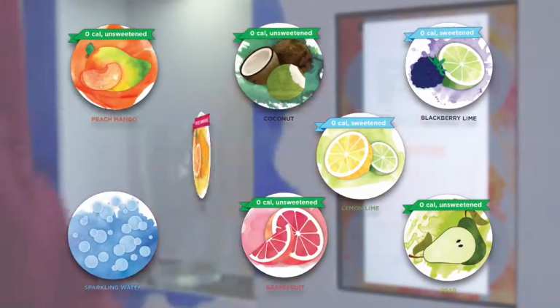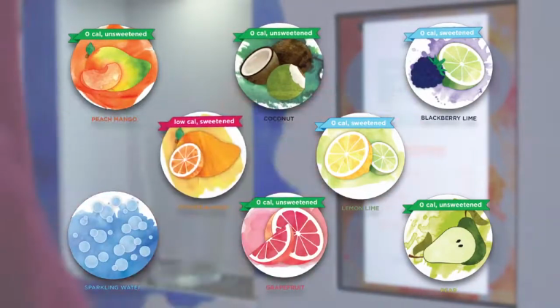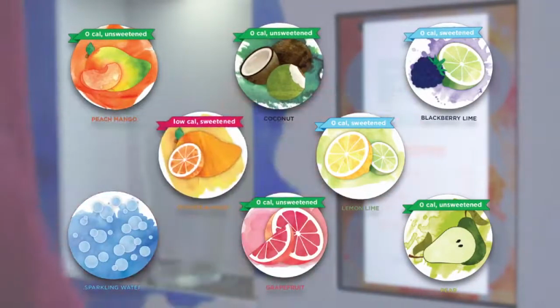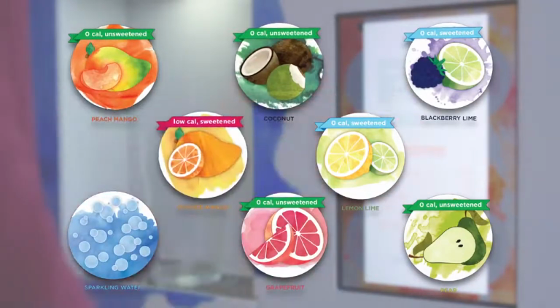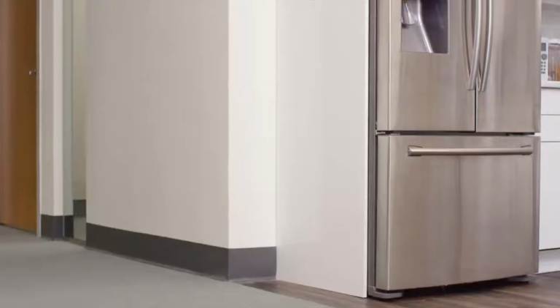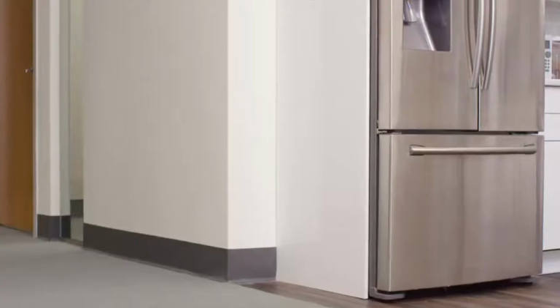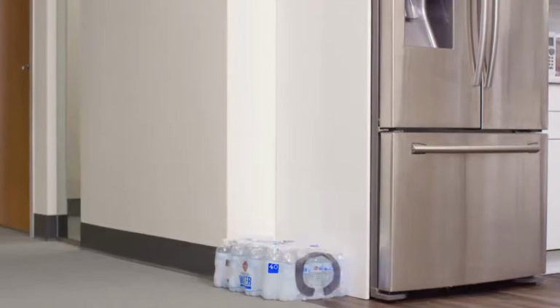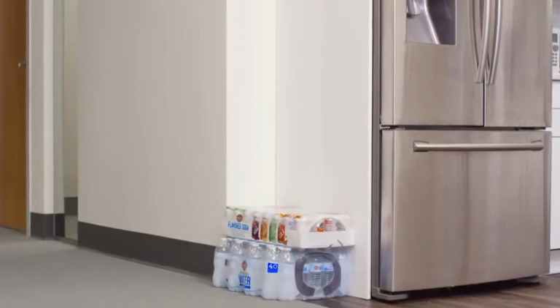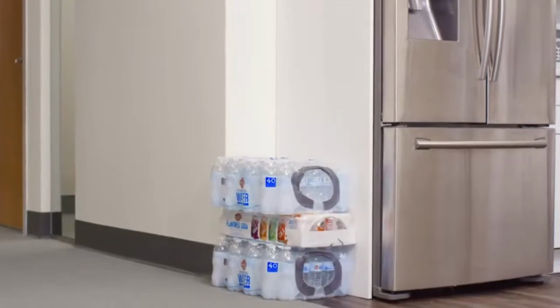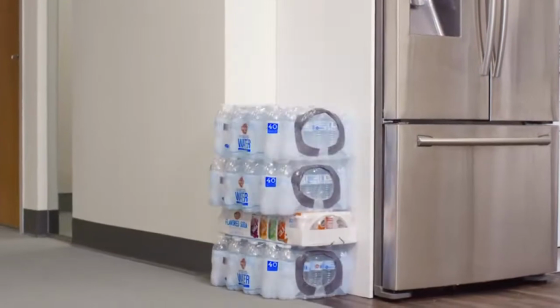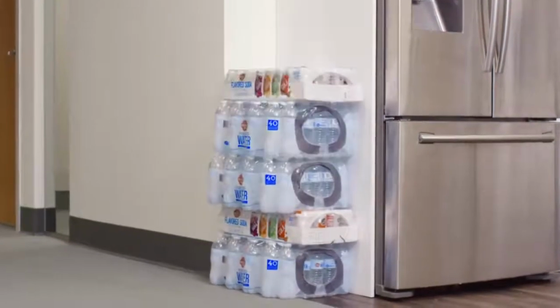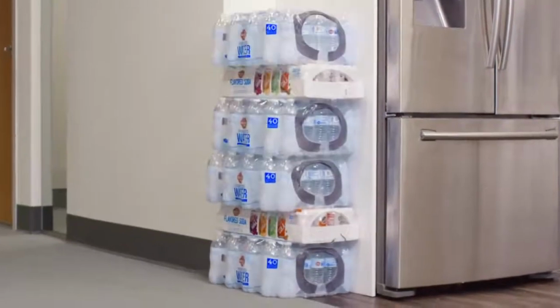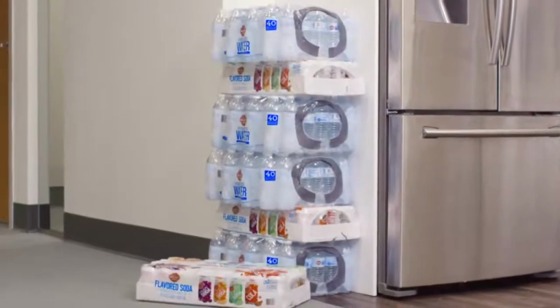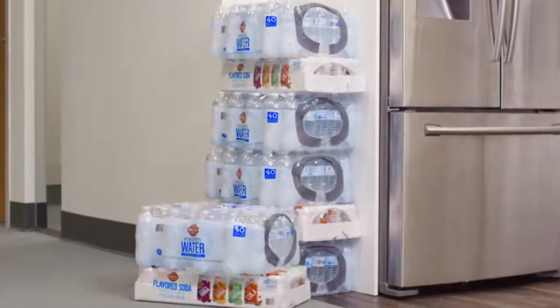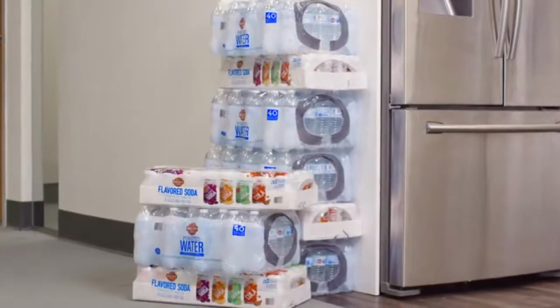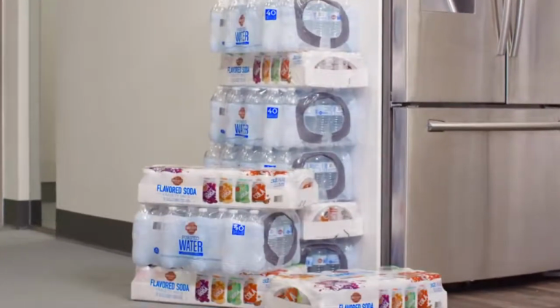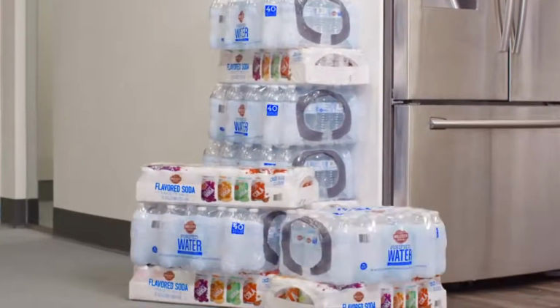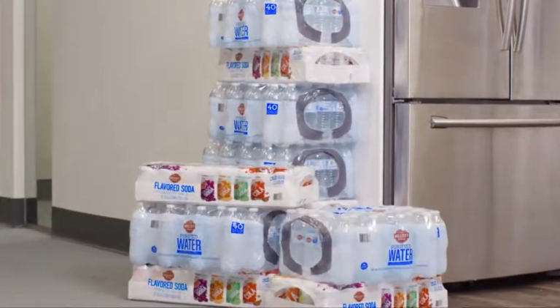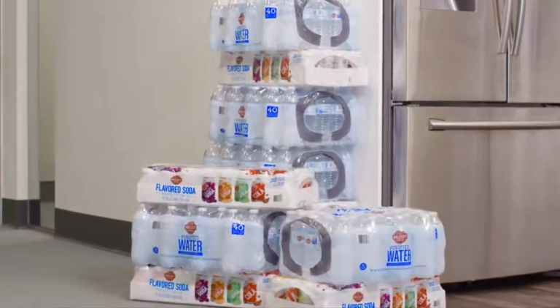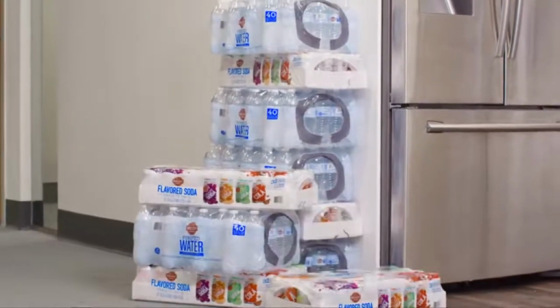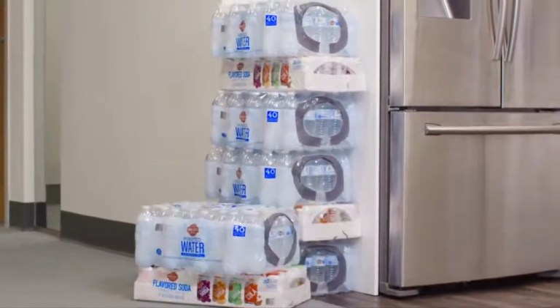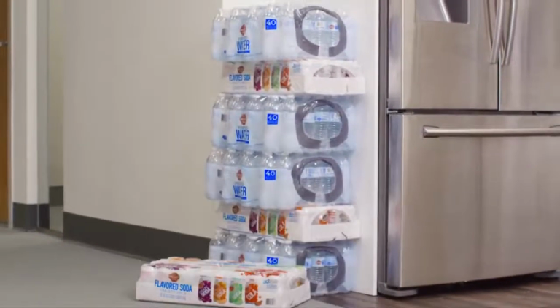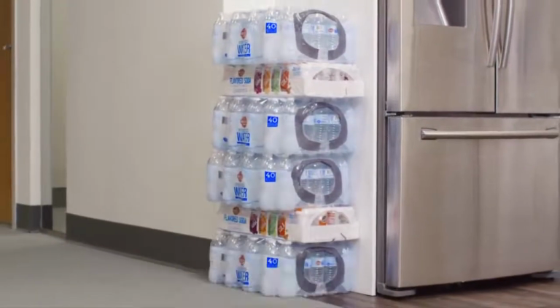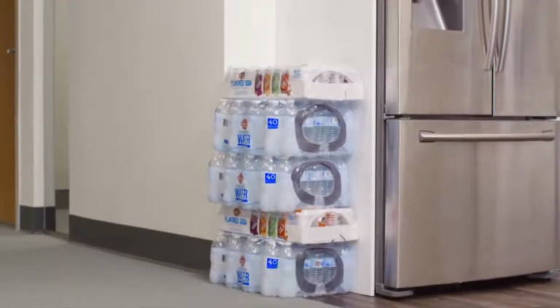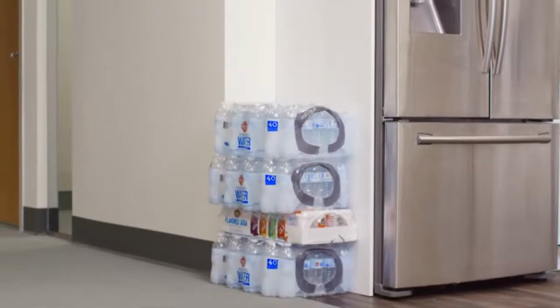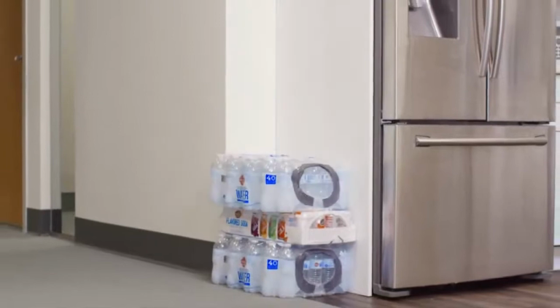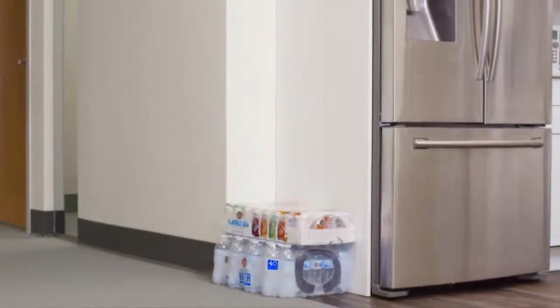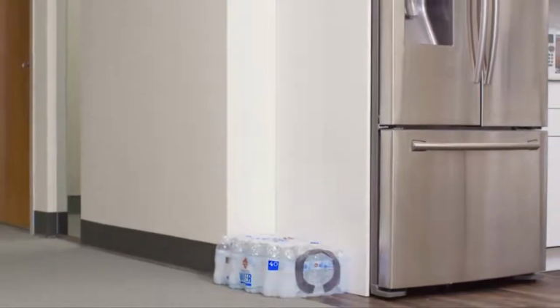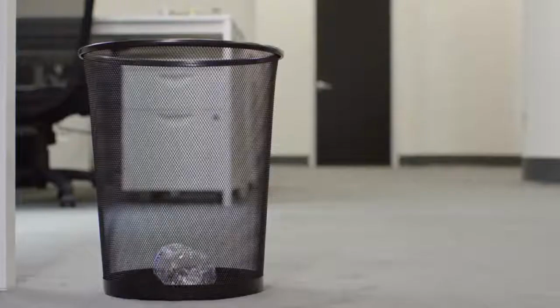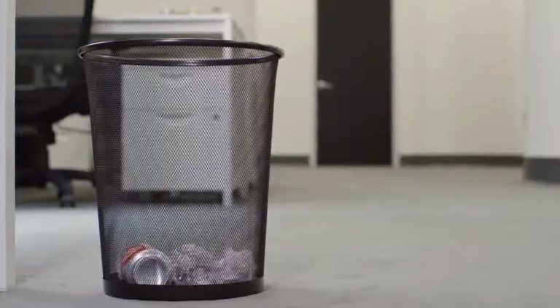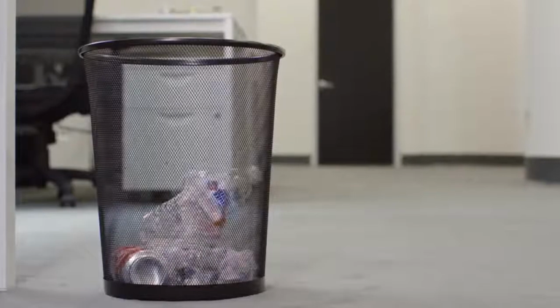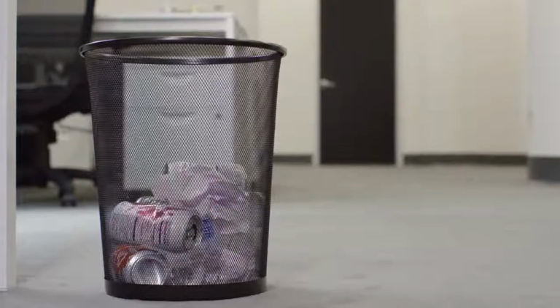Compare Bevy to the way you're supplying drinks for your office now — ordering more and more cans and bottles filled with who knows what and leaving a whole lot of waste behind.